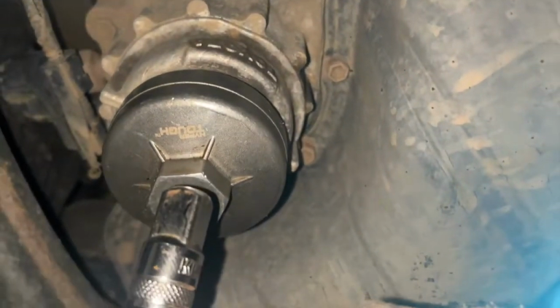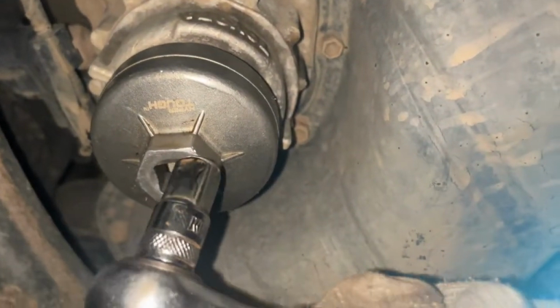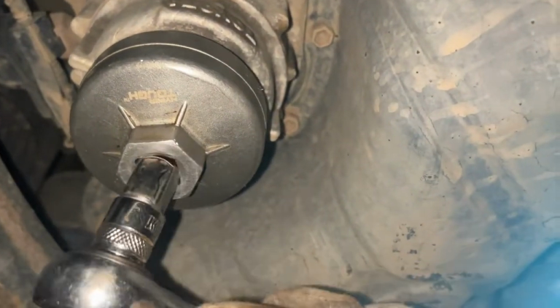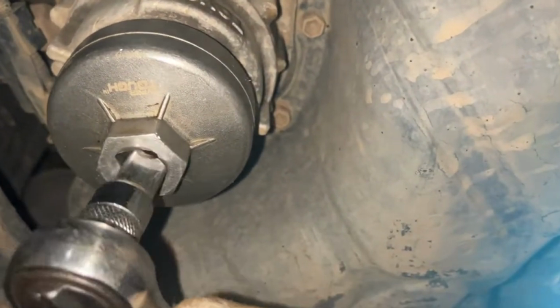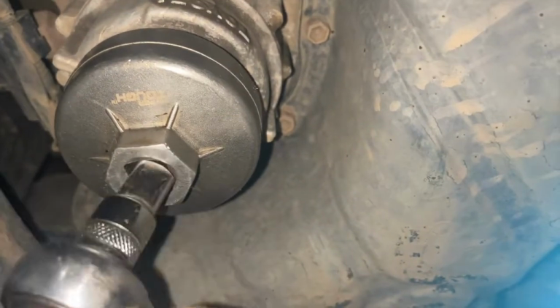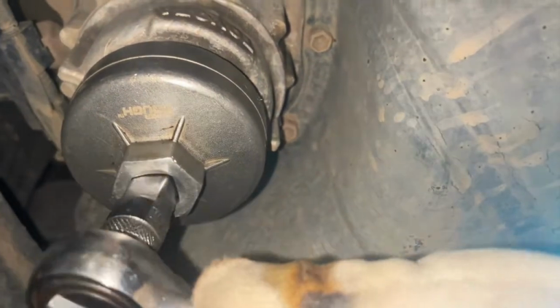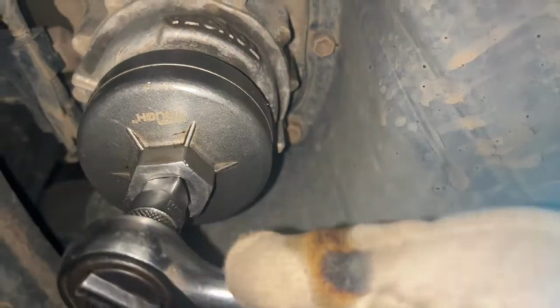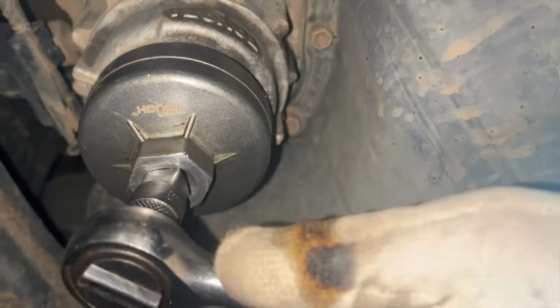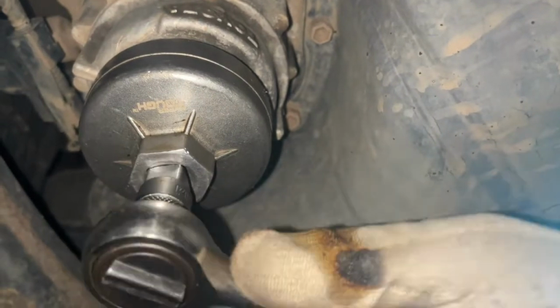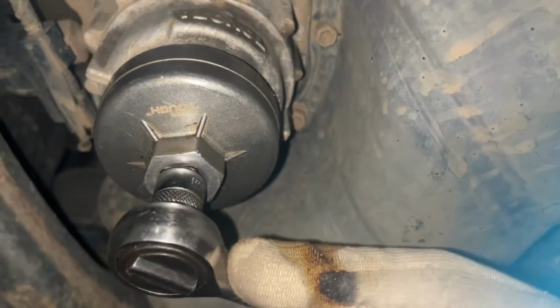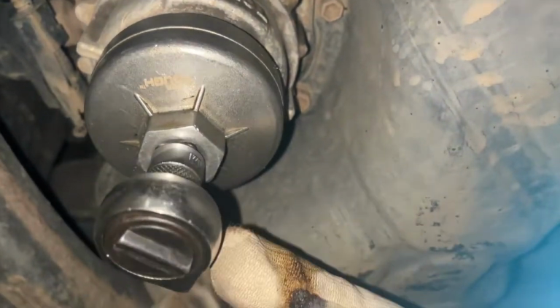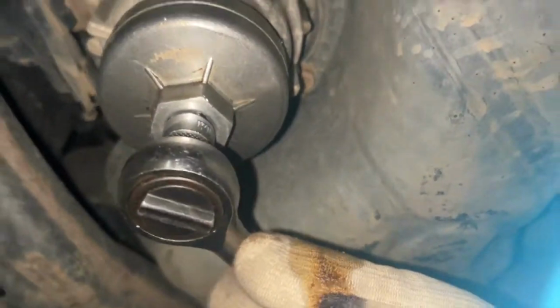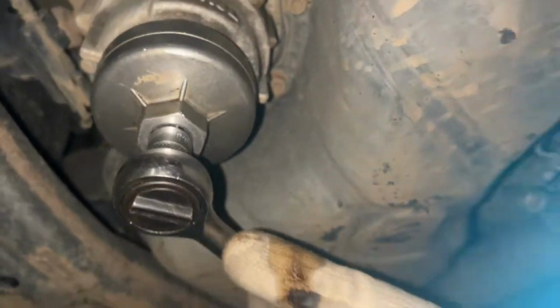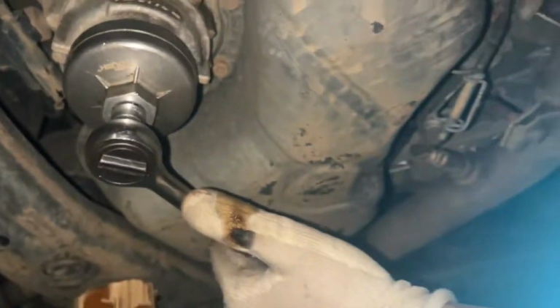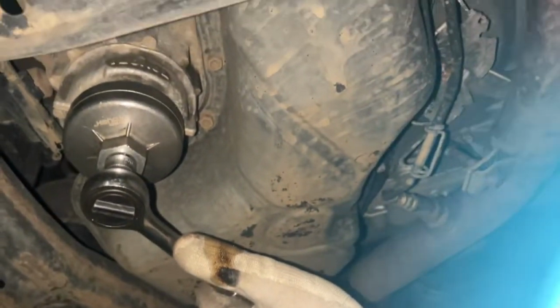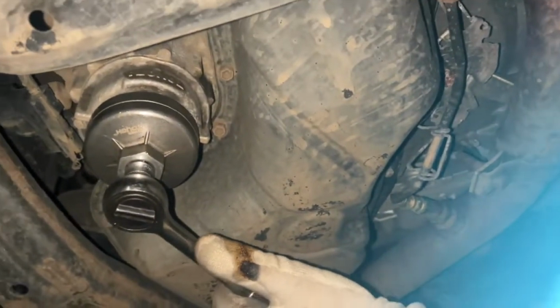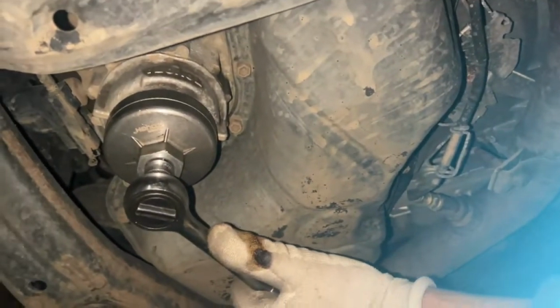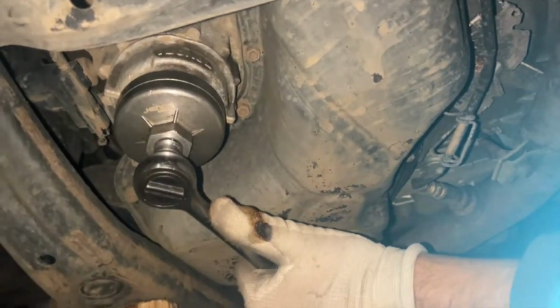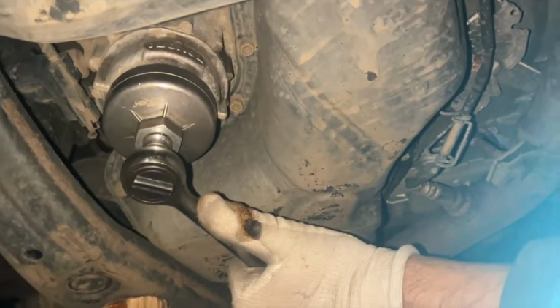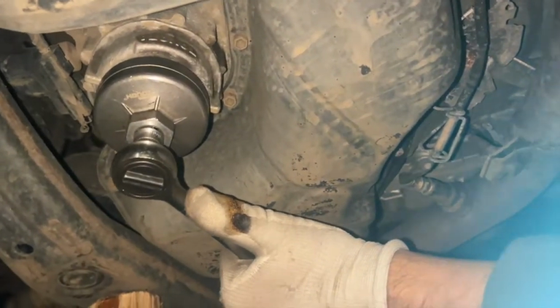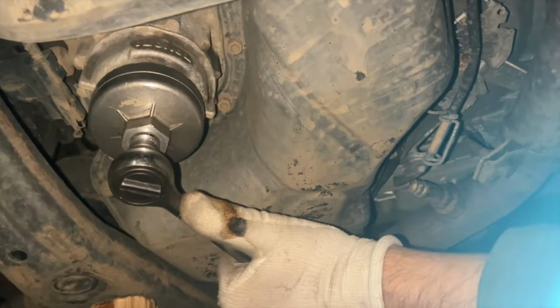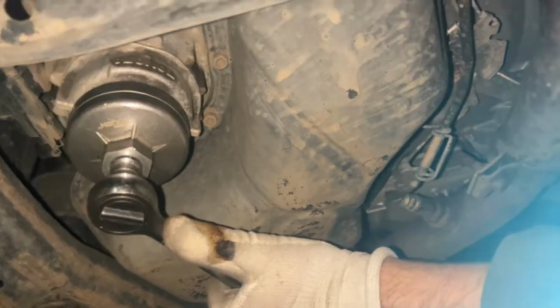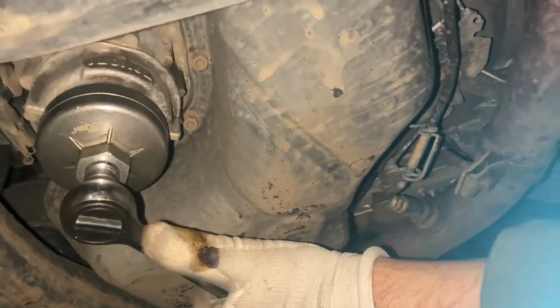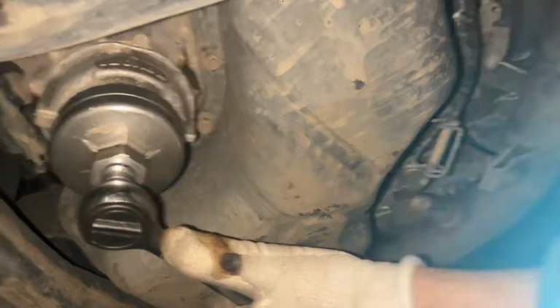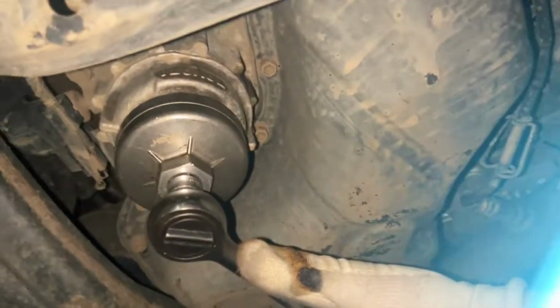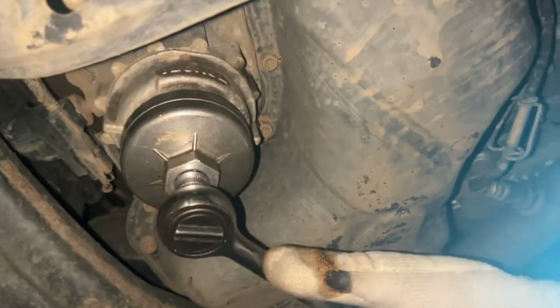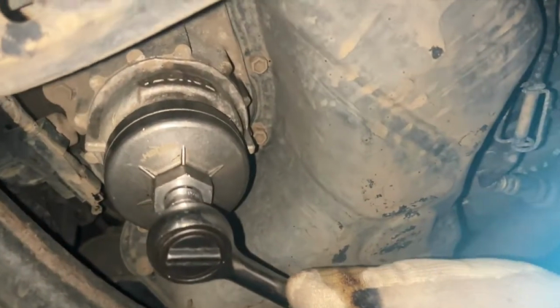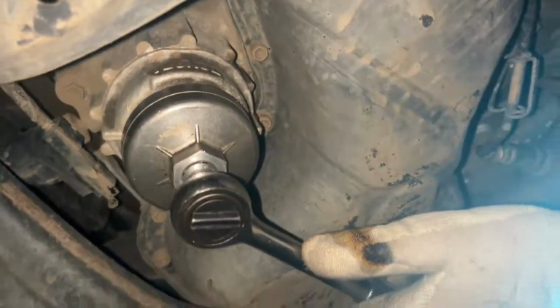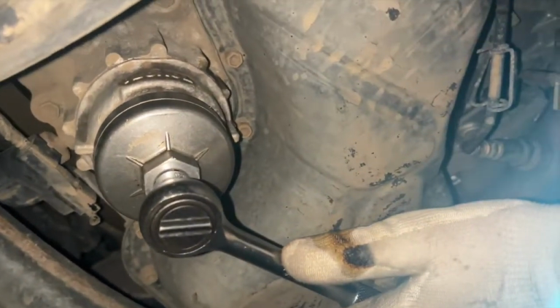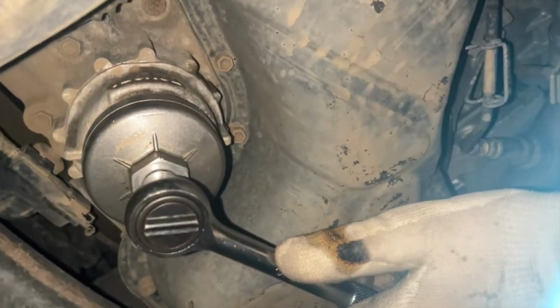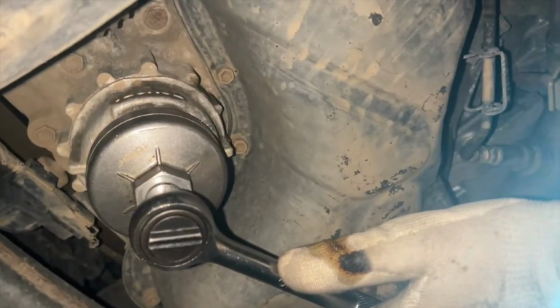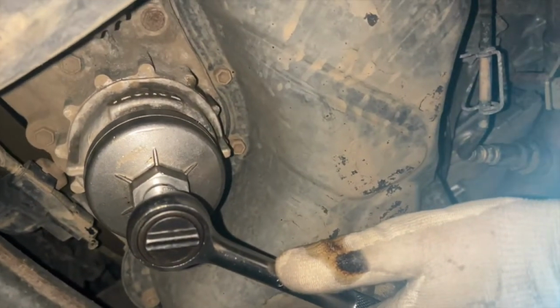That's why I said there's two different types of filters. One, you literally take the filter out. And two, you take the filter and replace the filter inside of the oil filter. You know what I'm saying.